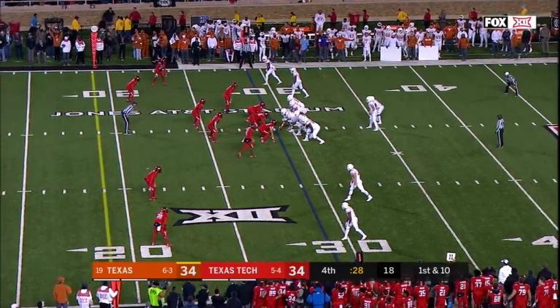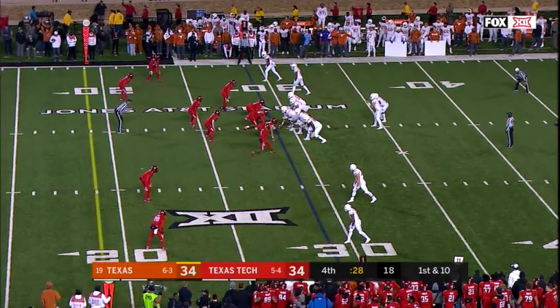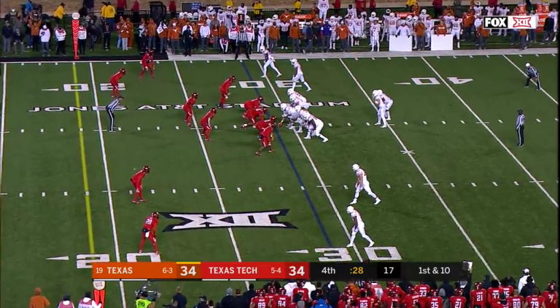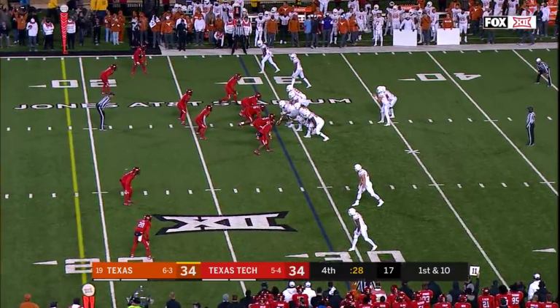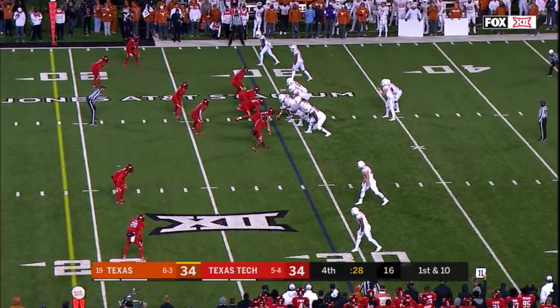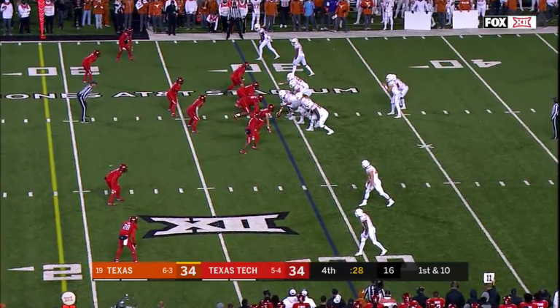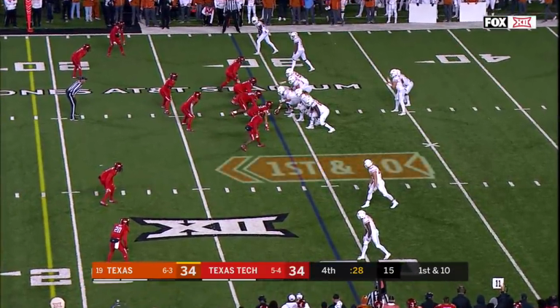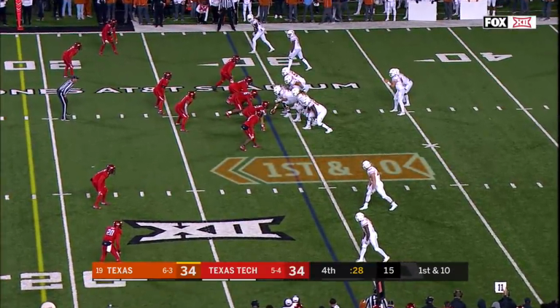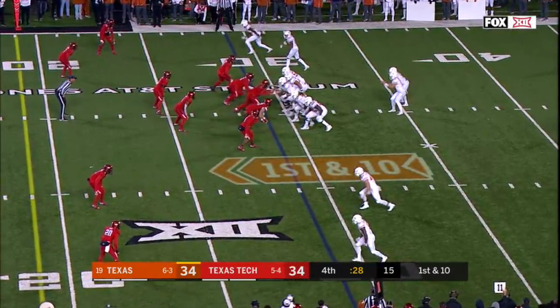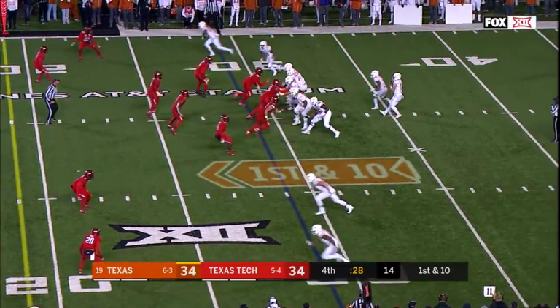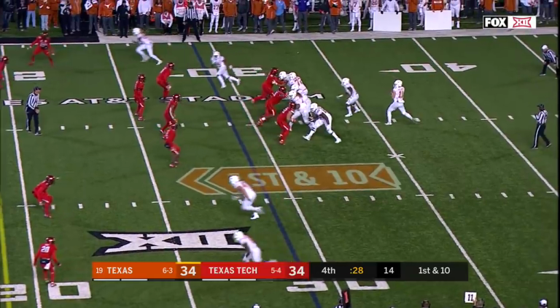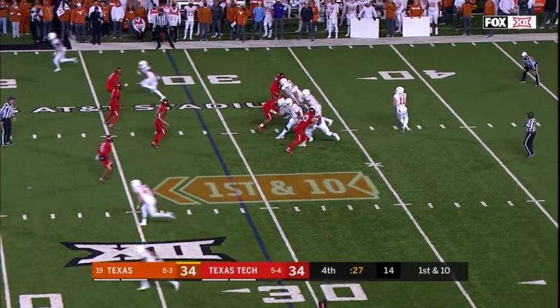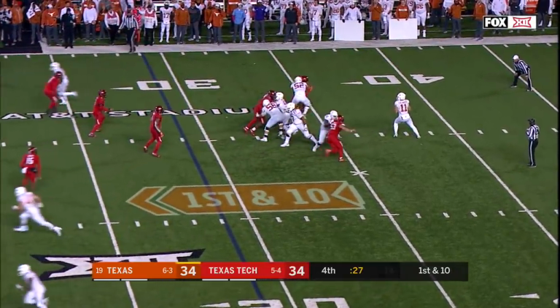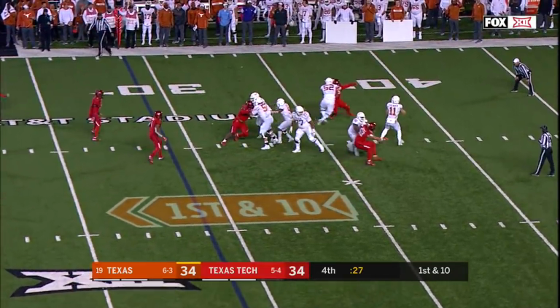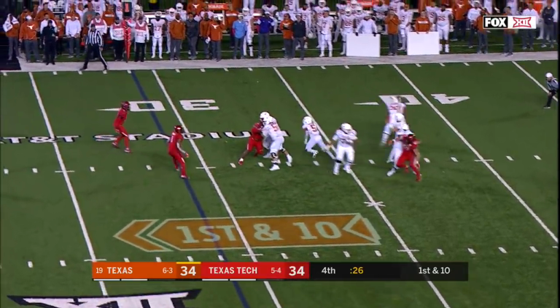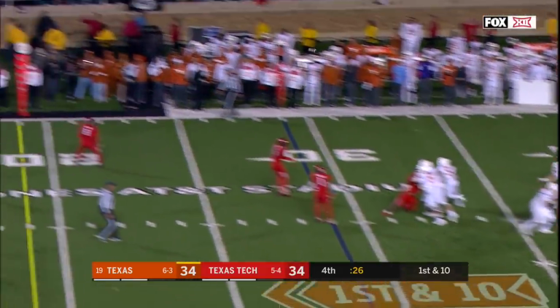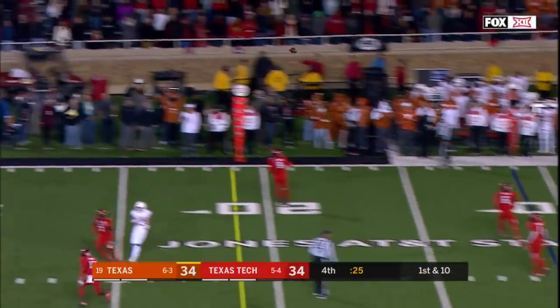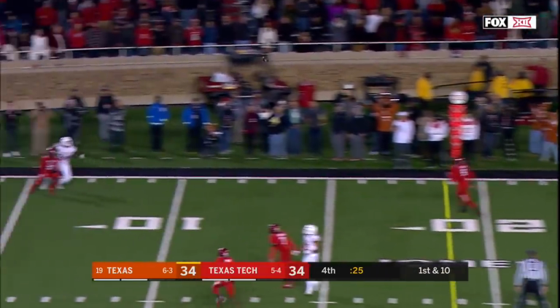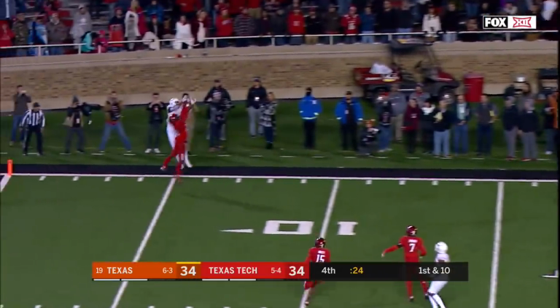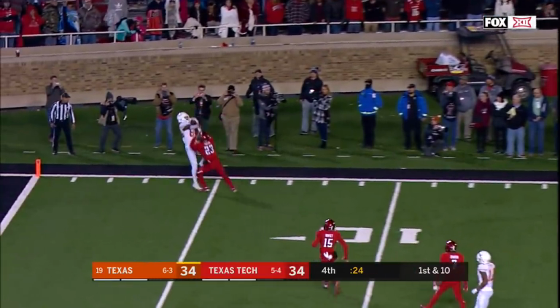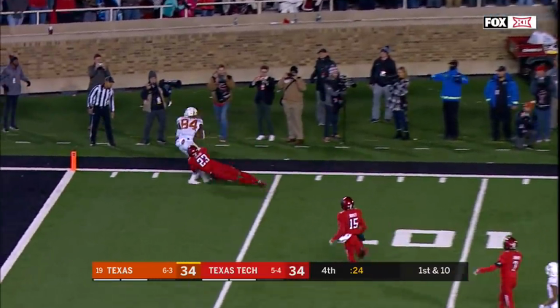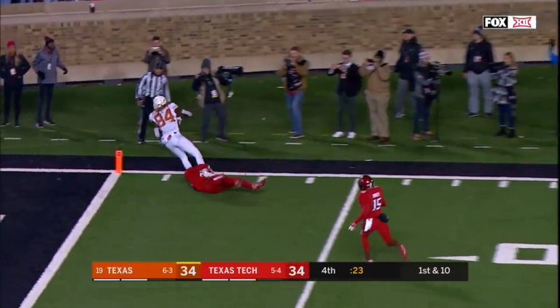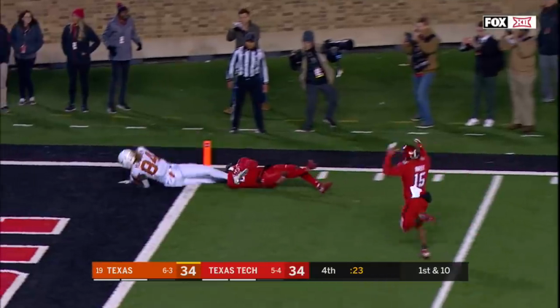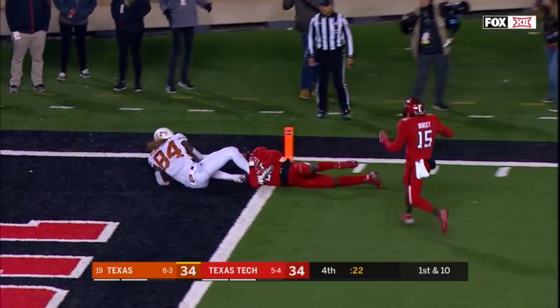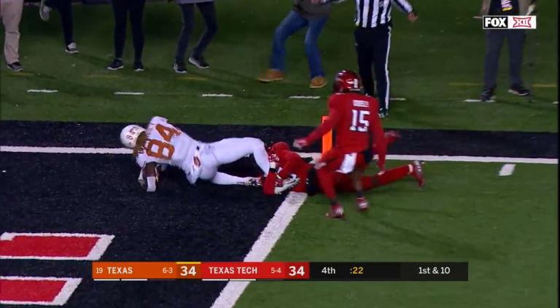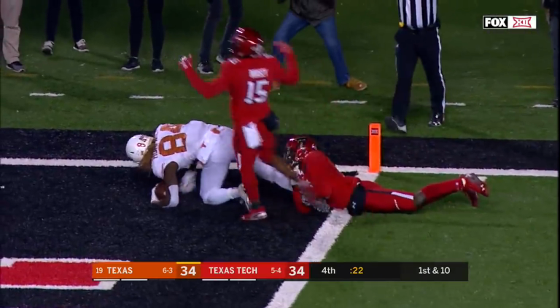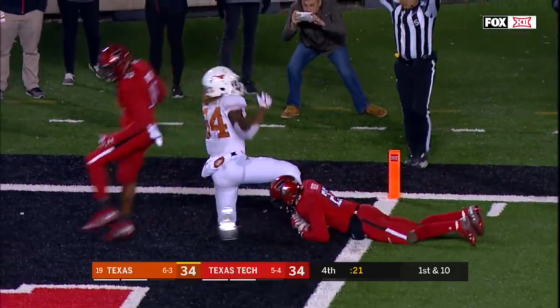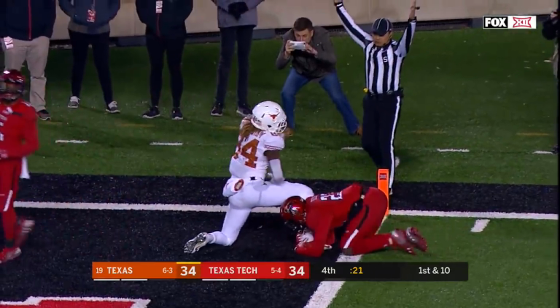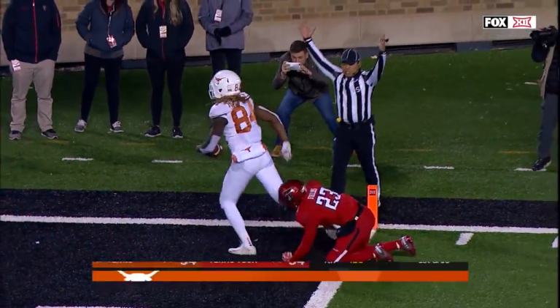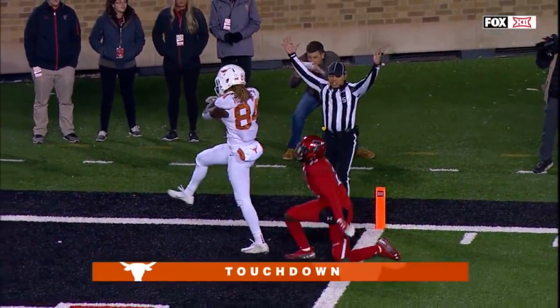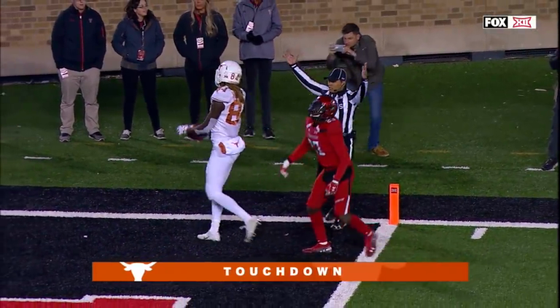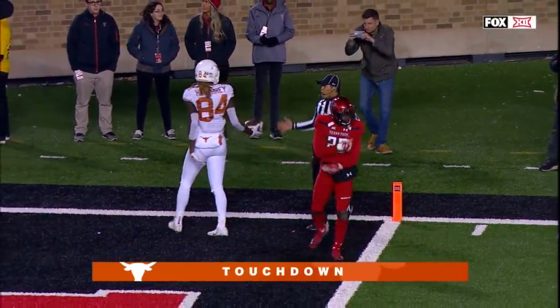Ellinger: 283 passing yards, three touchdowns, 59 yards rushing minus the sacks. That pass caught — wow. It's Humphrey. It's touchdown. Oh, my goodness.